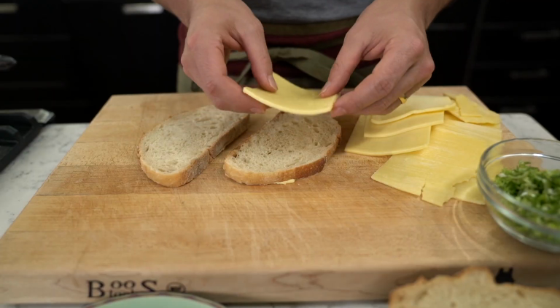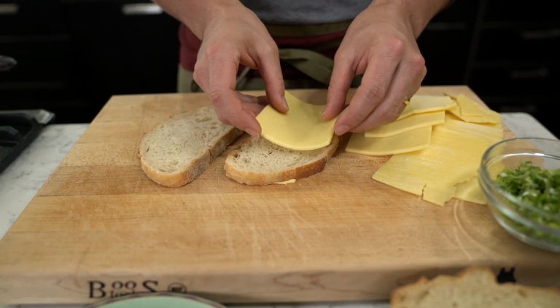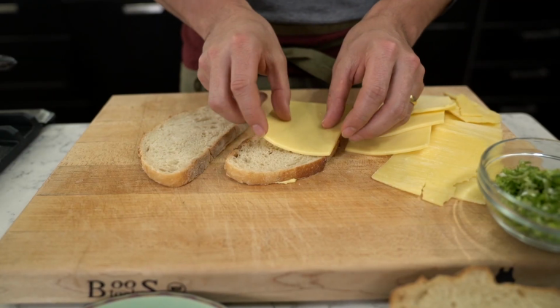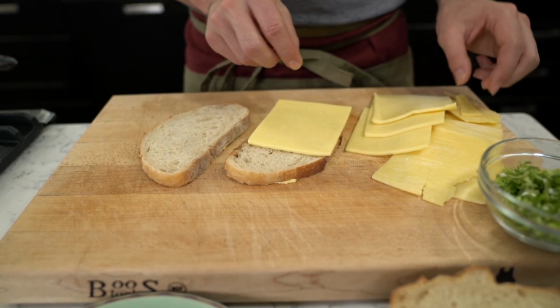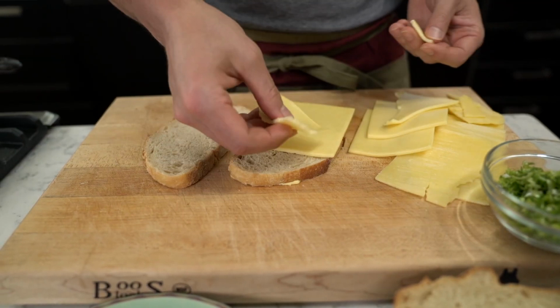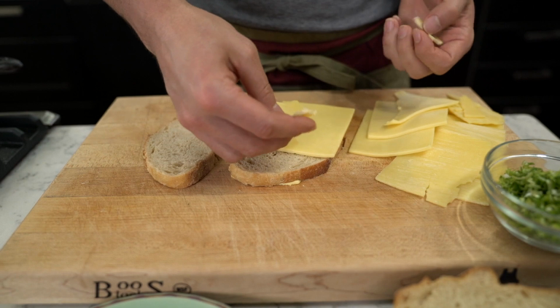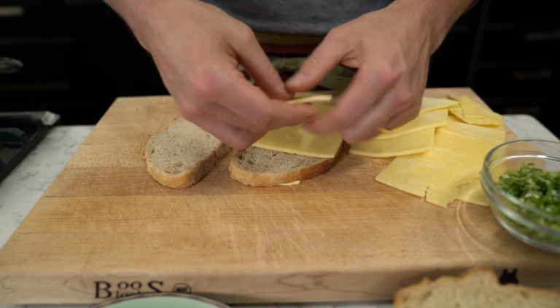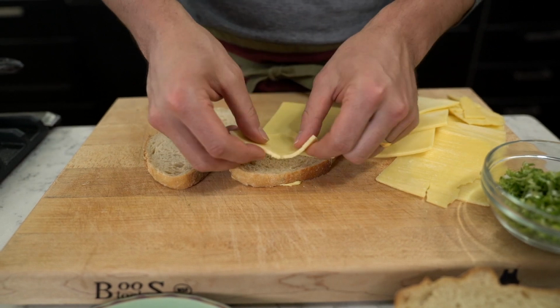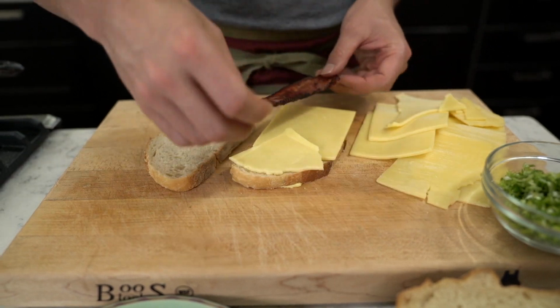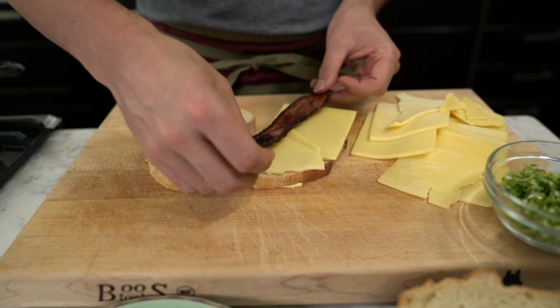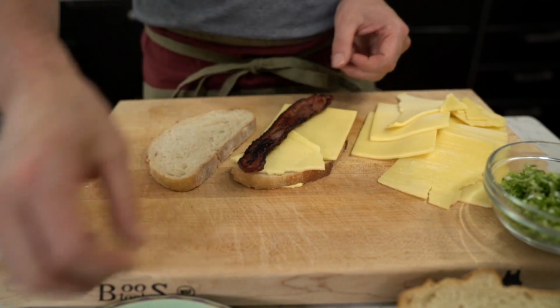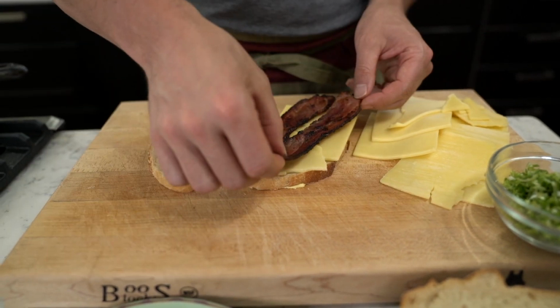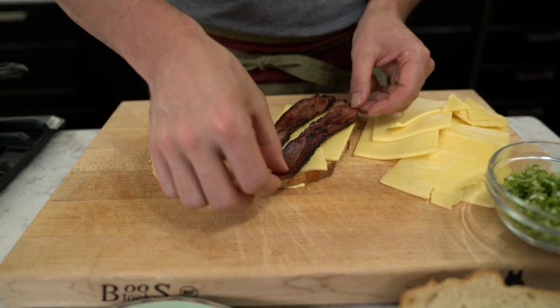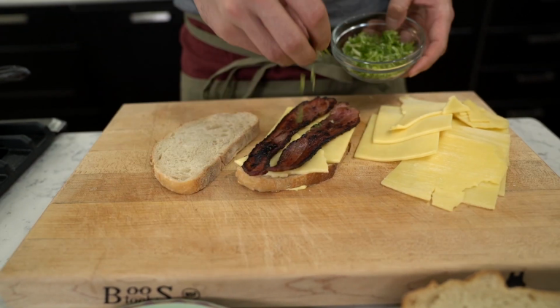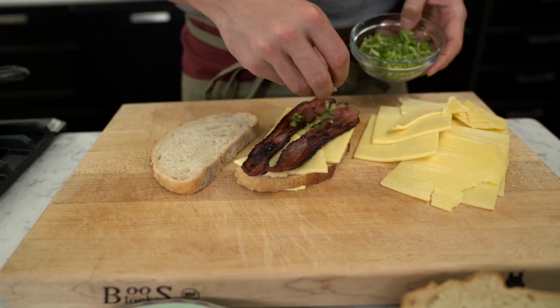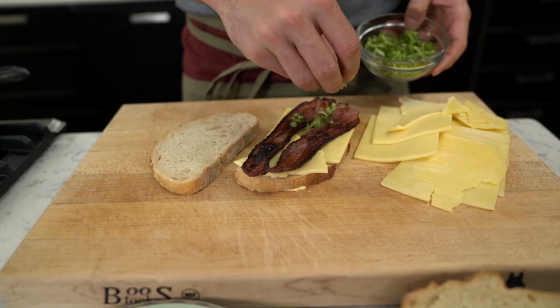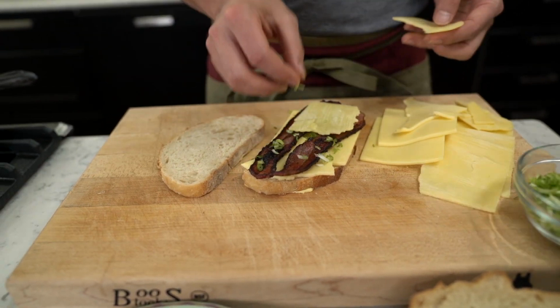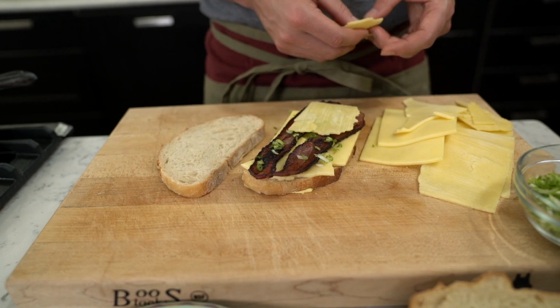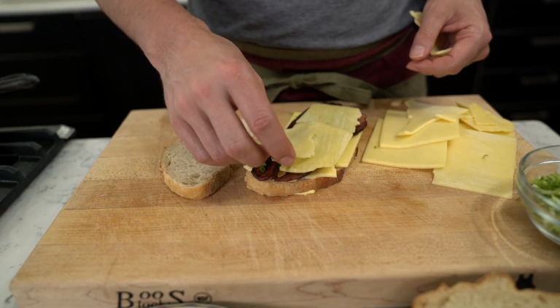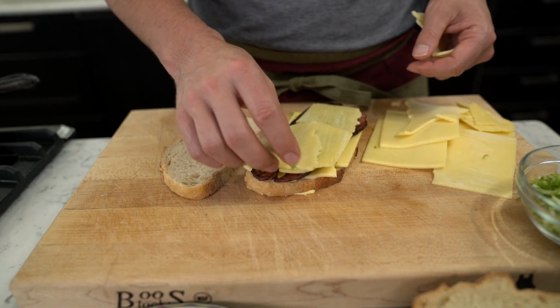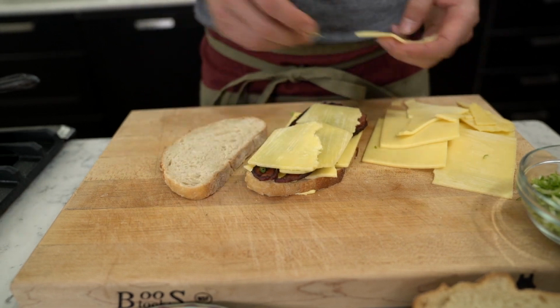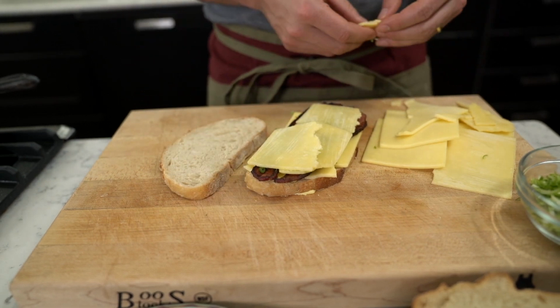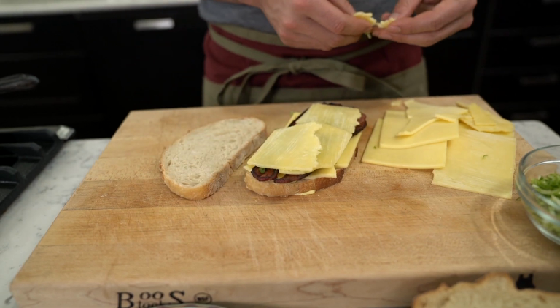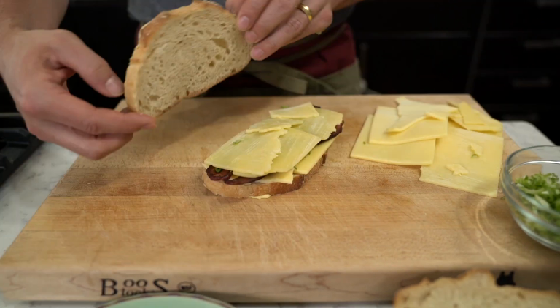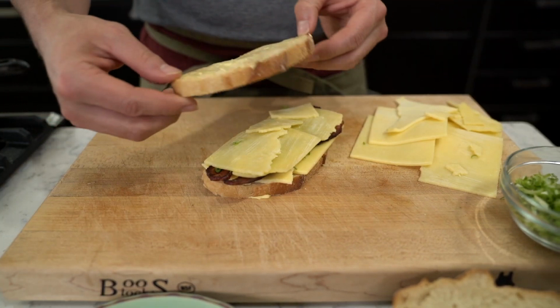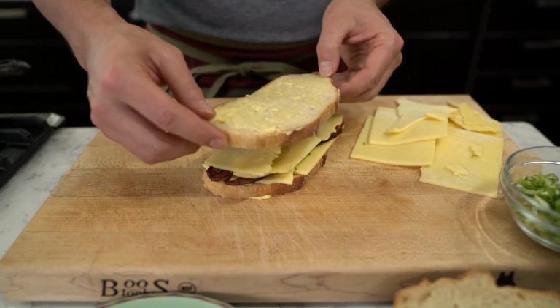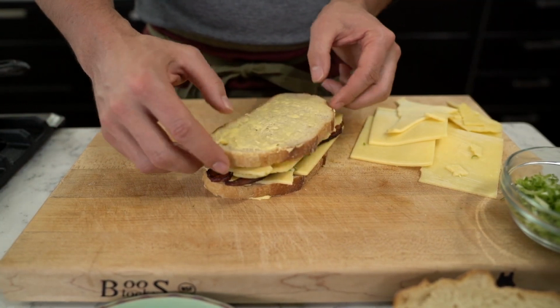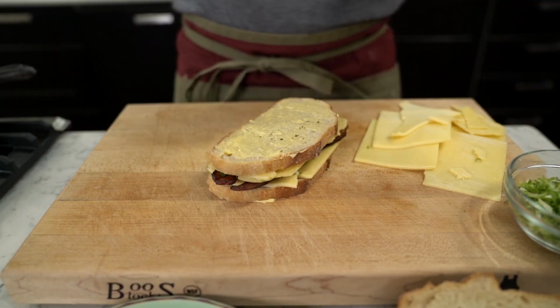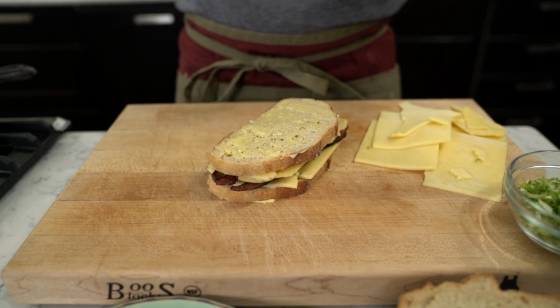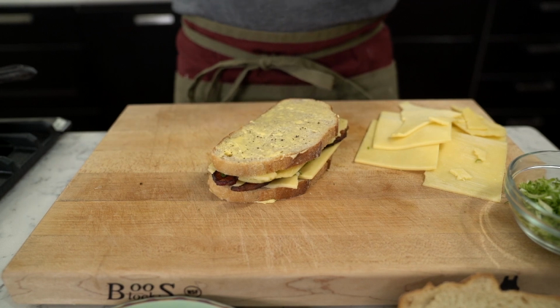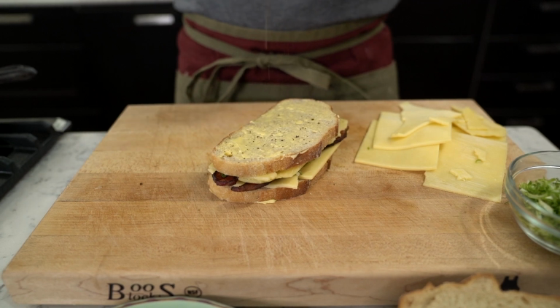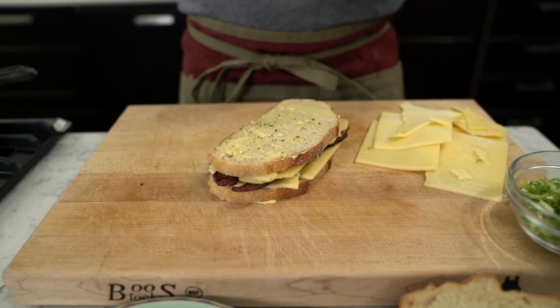Now we're gonna stack our sandwich. Add a layer of cheese, add your bacon, sprinkle on some green onions, and add your last layer of cheese. Once you're done with this, put the second piece of bread on top, crack some black pepper, and you're ready to go.